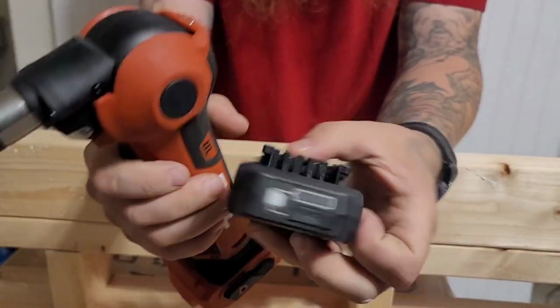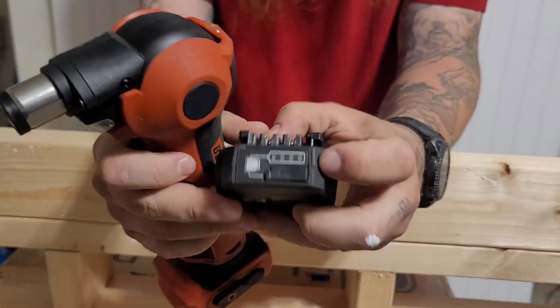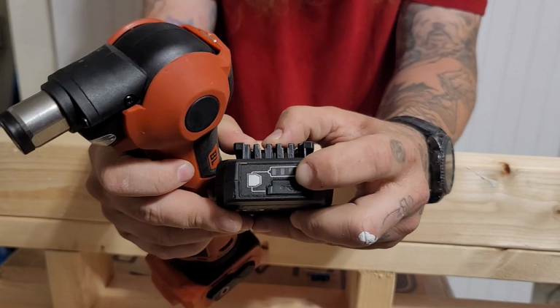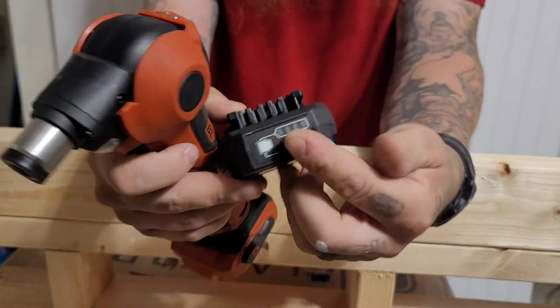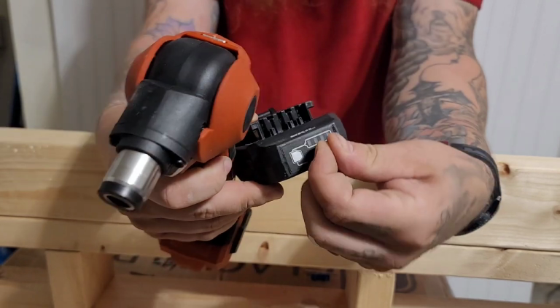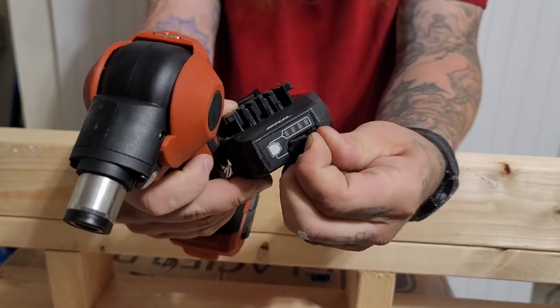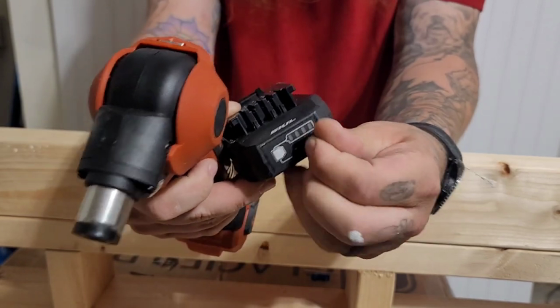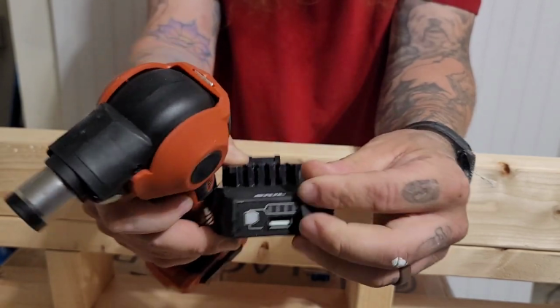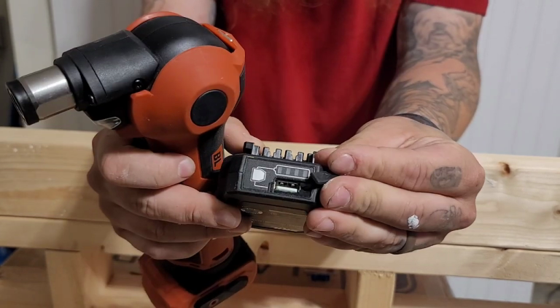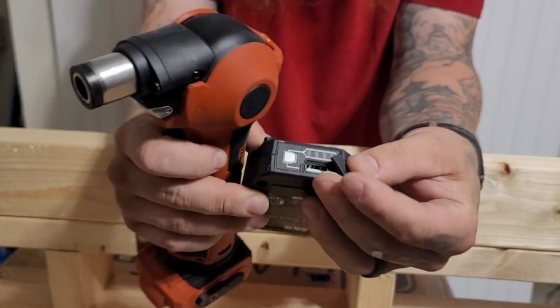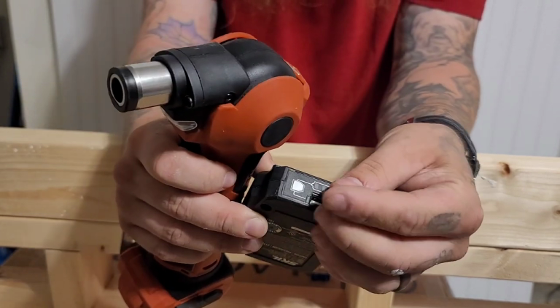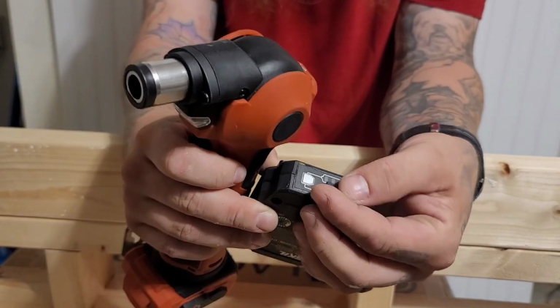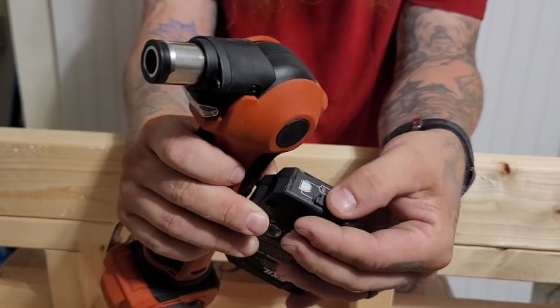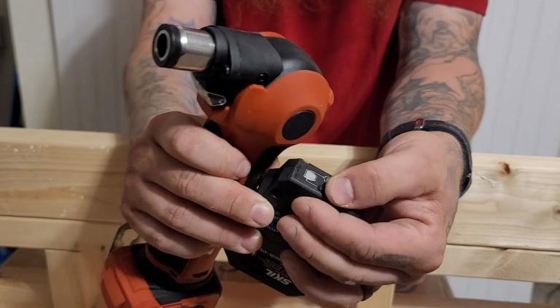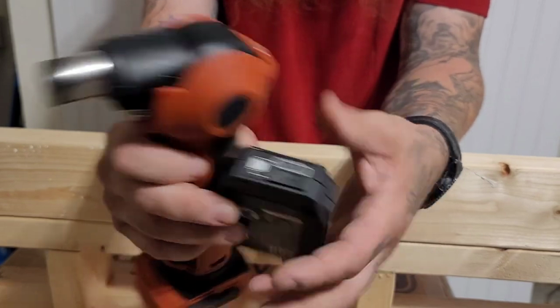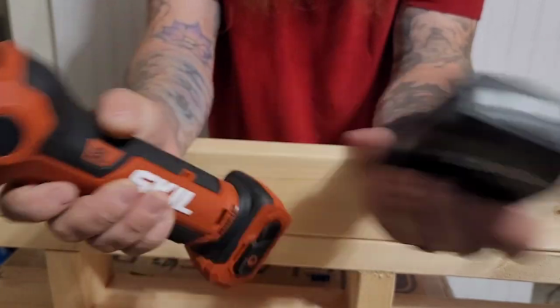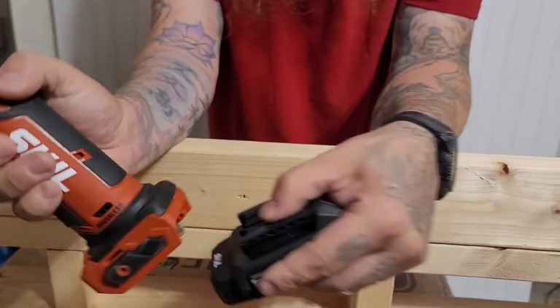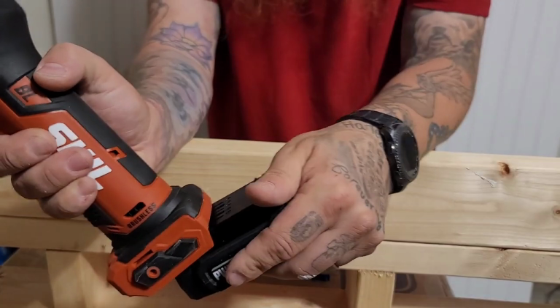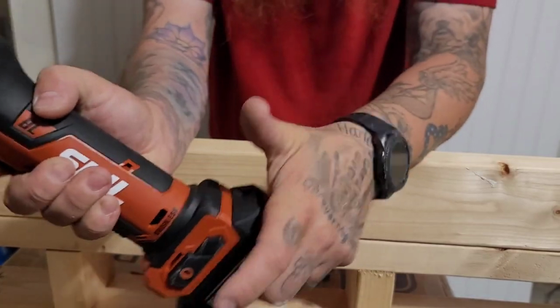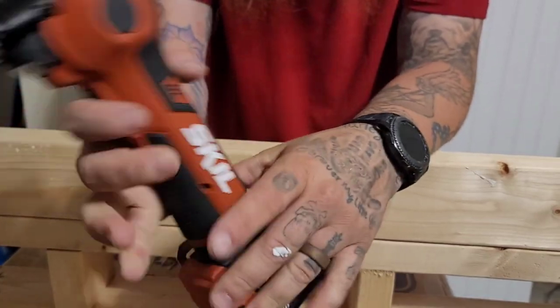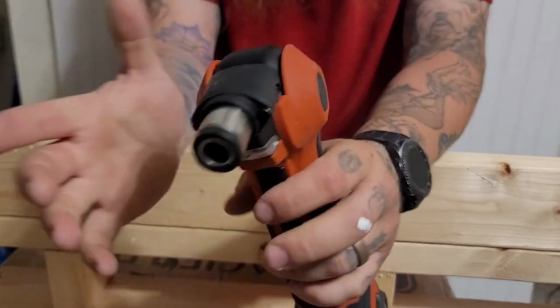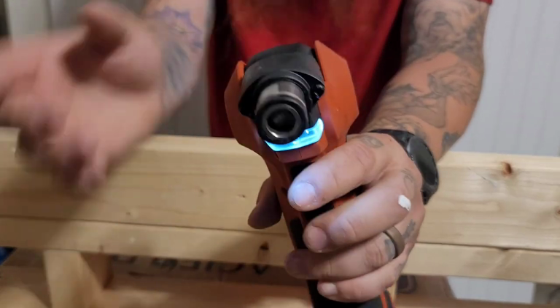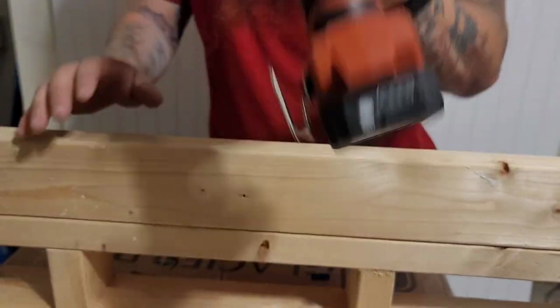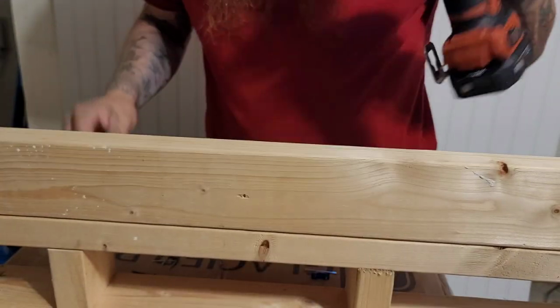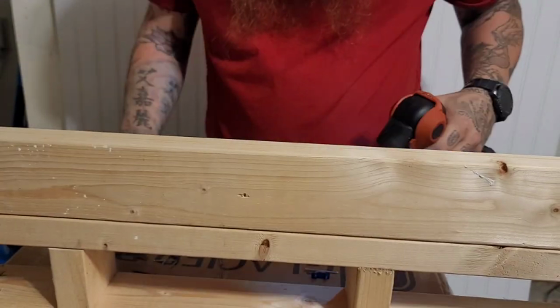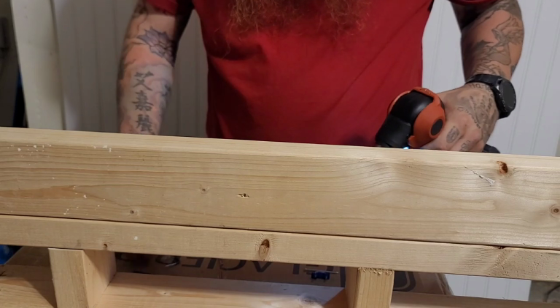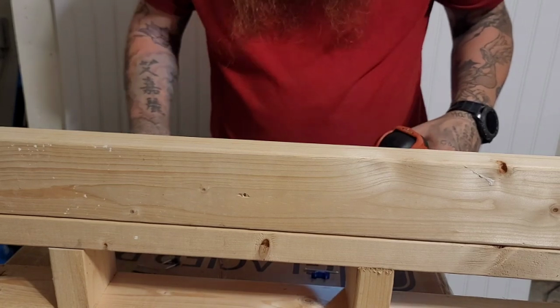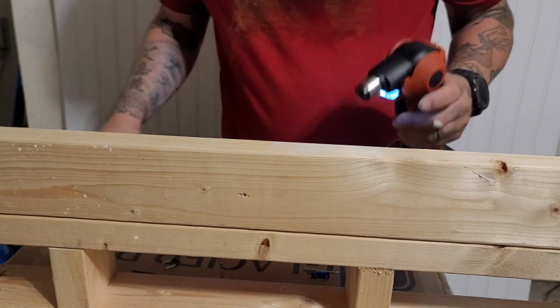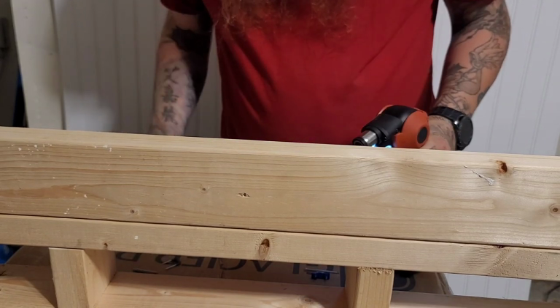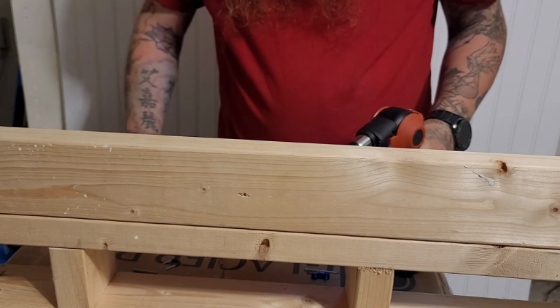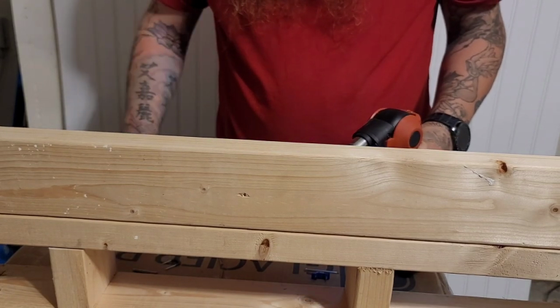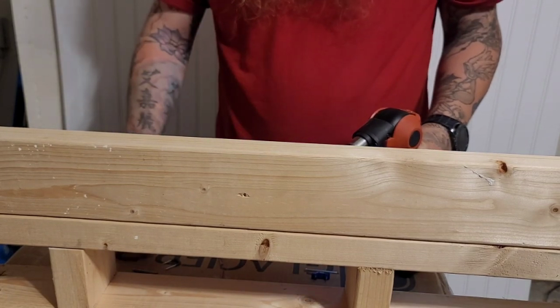A cool thing about Skill's batteries is they have onboard USBs, so you can charge your devices on the fly. Same thing with their chargers — they have built-in USB. But enough about that, let's see how it does.